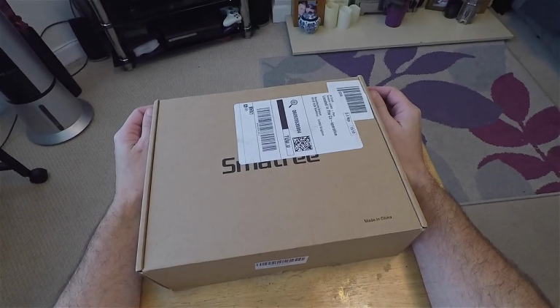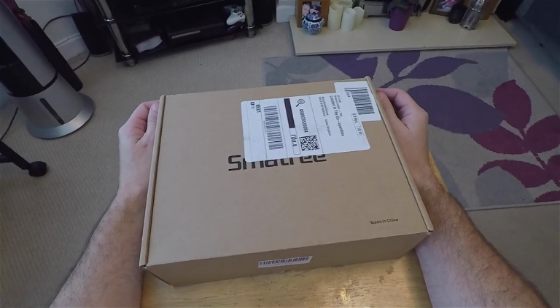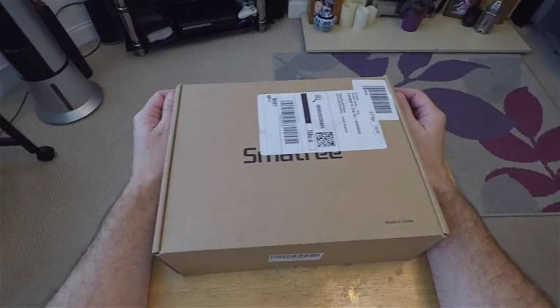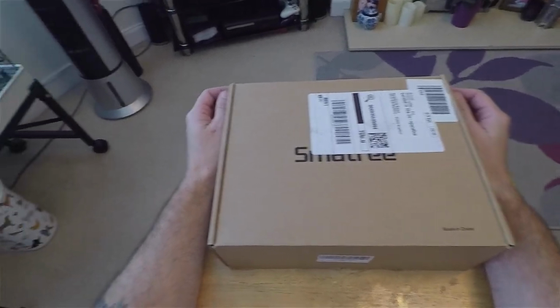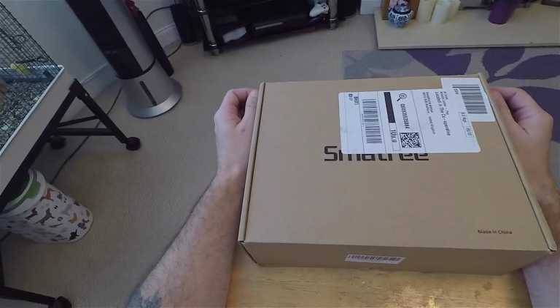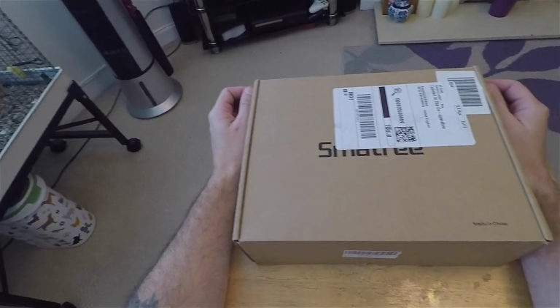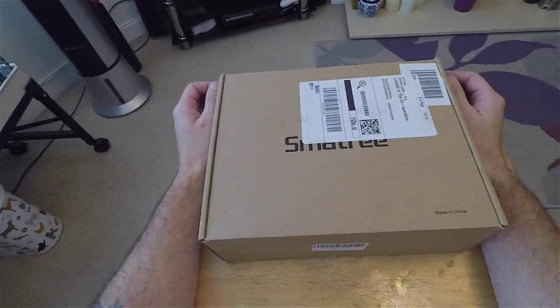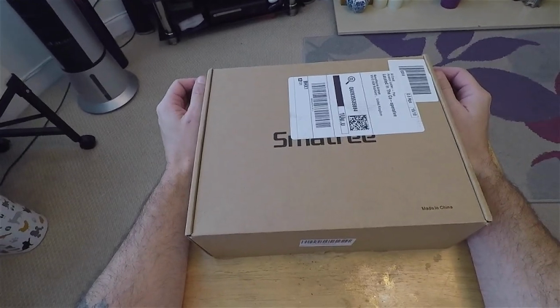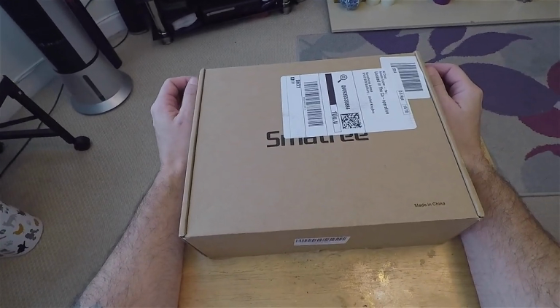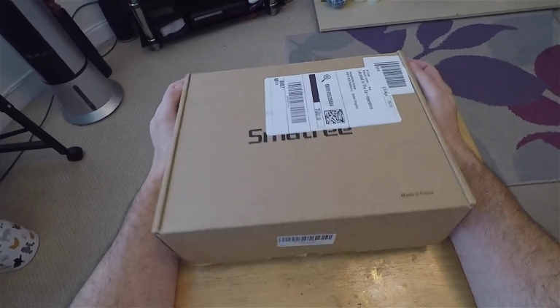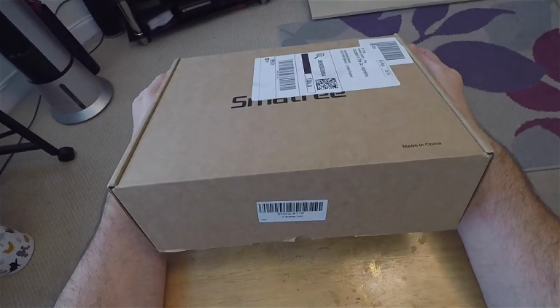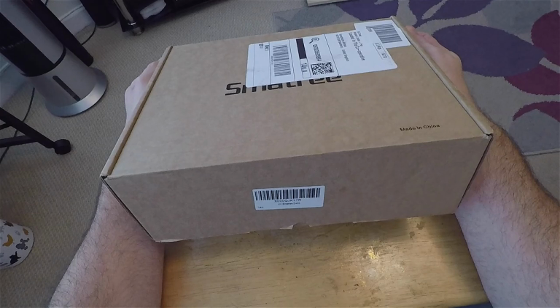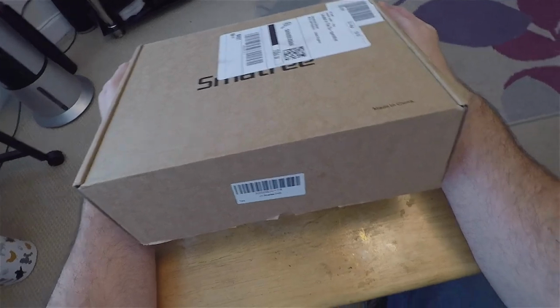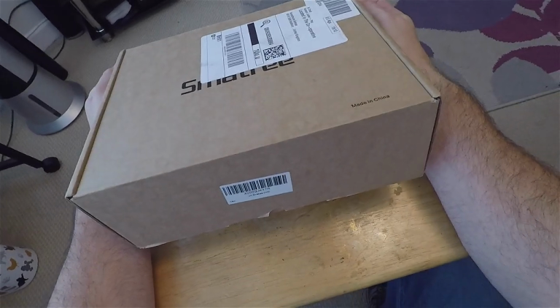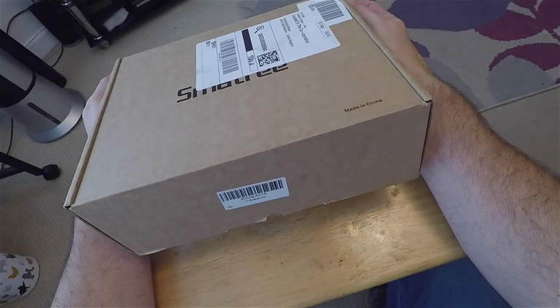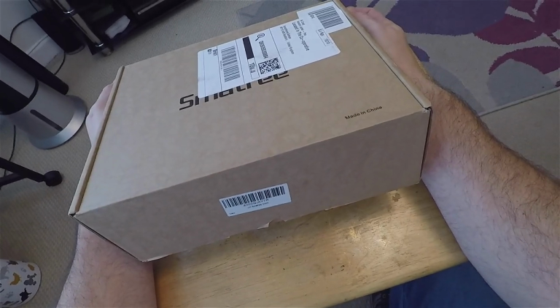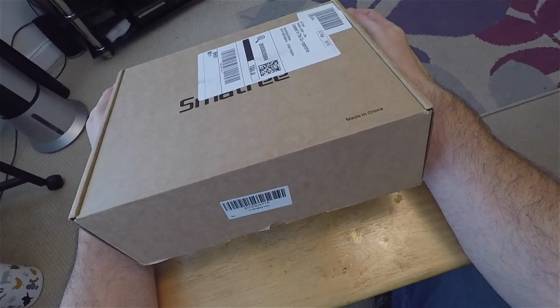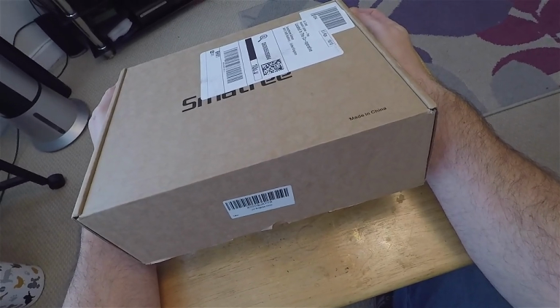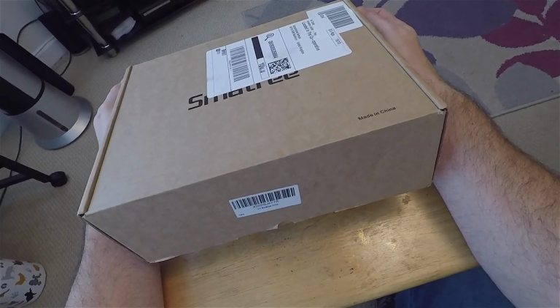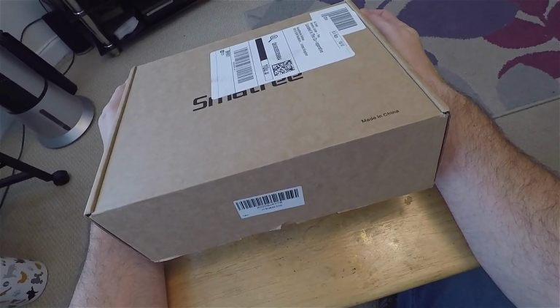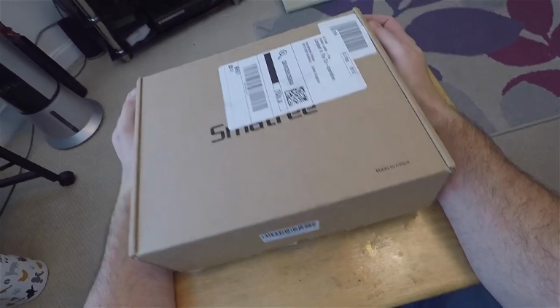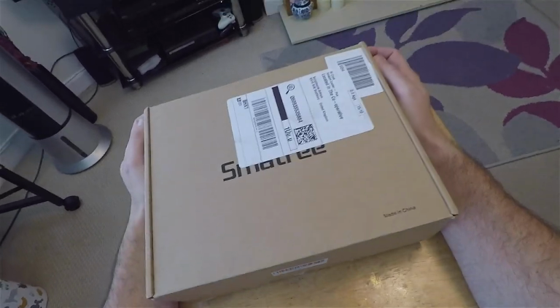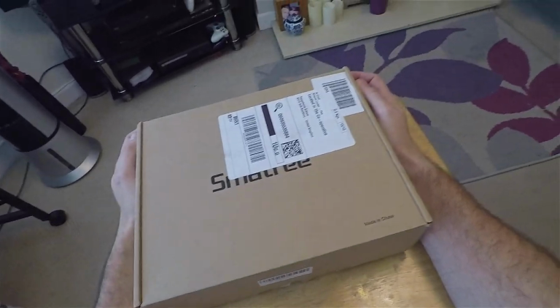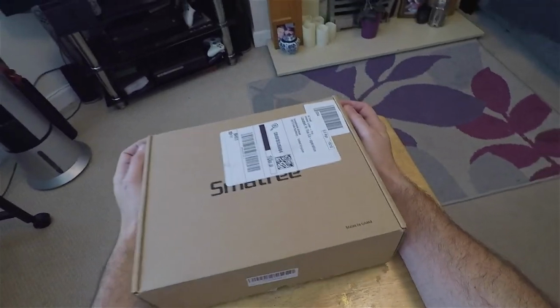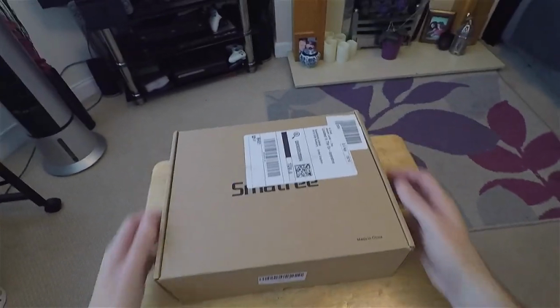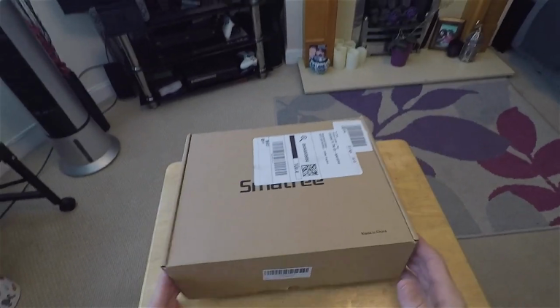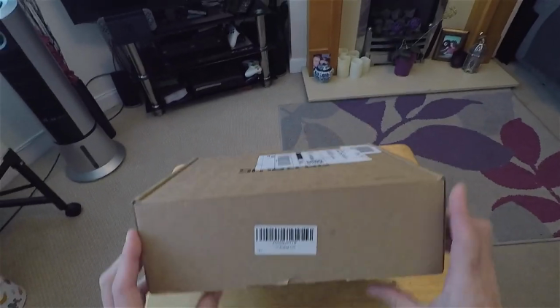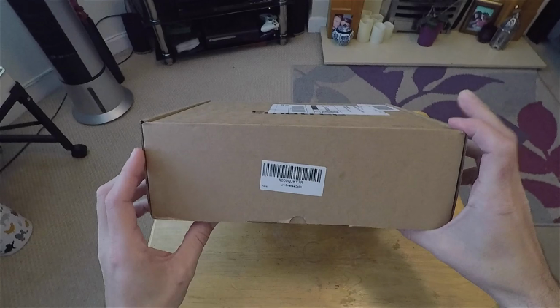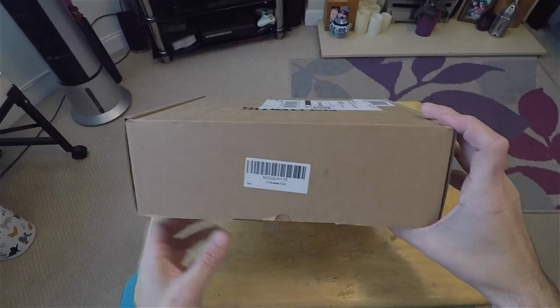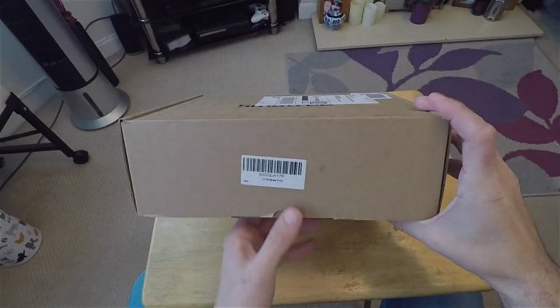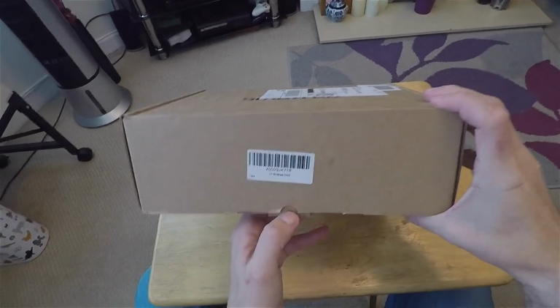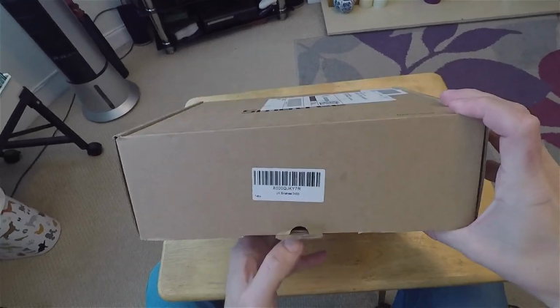Hey everyone, I'm just going to do a quick unboxing of the UK Smattery D400 case. I just picked it up from Amazon.